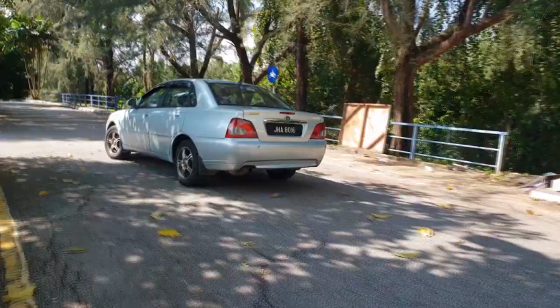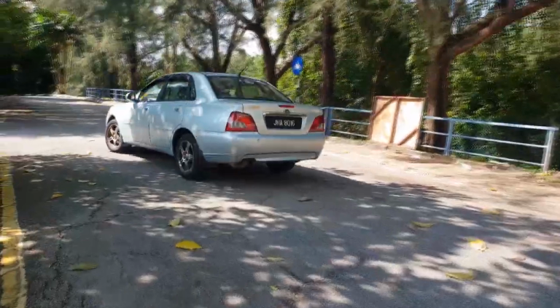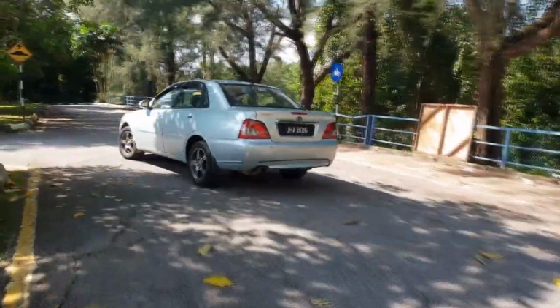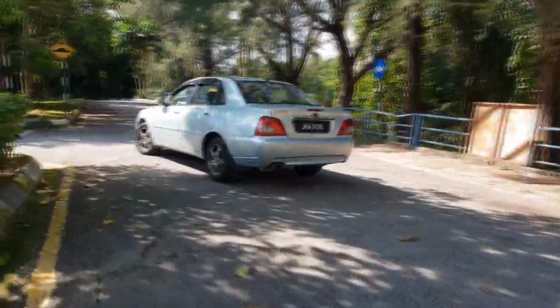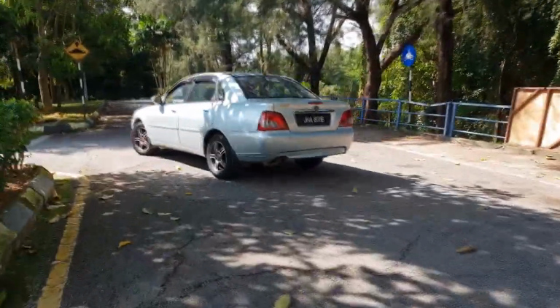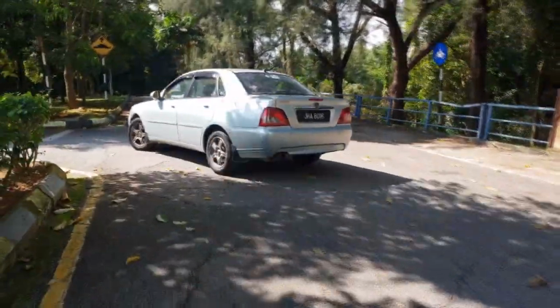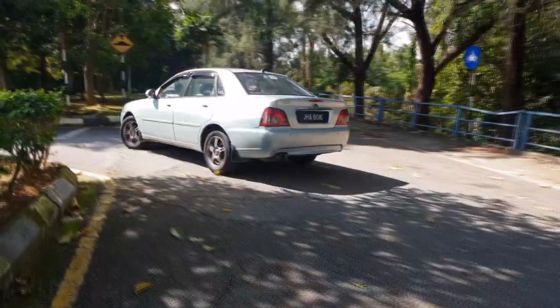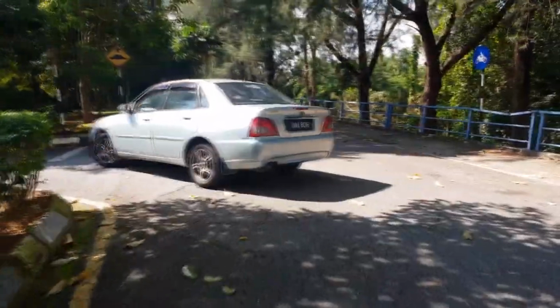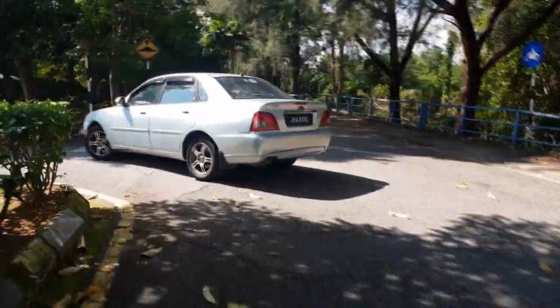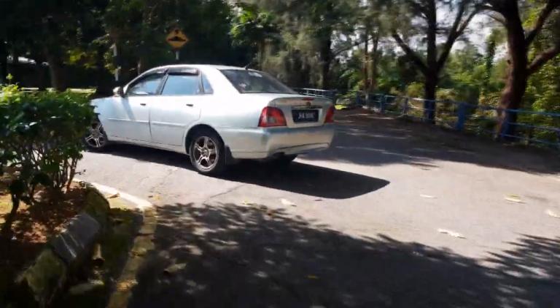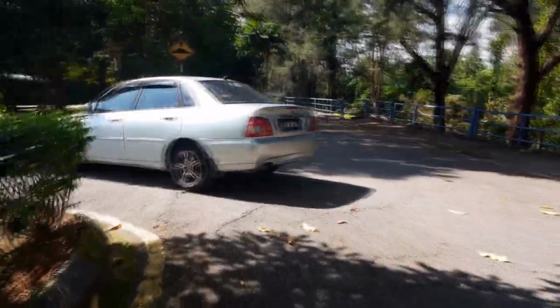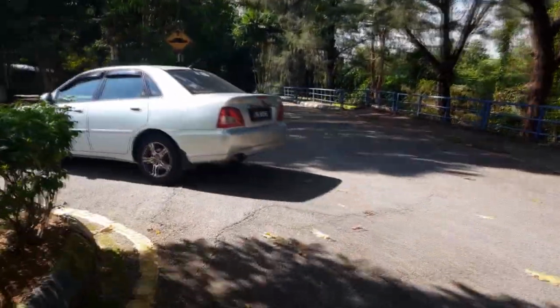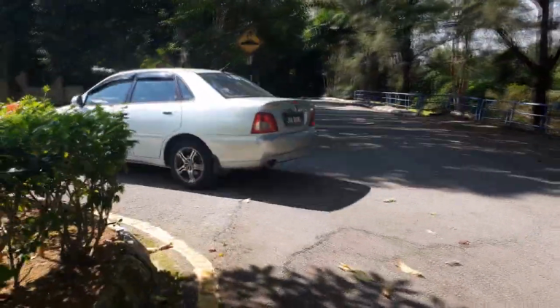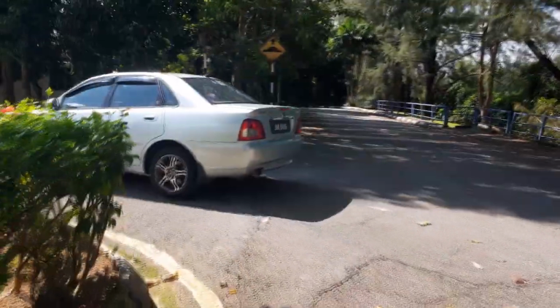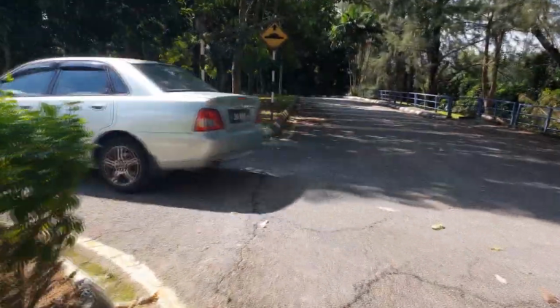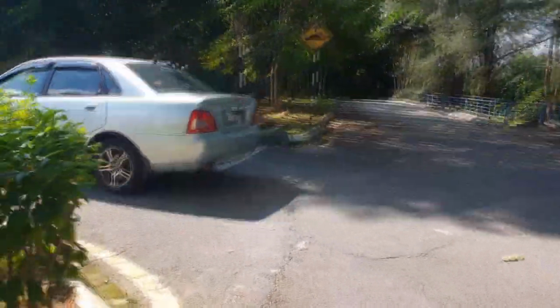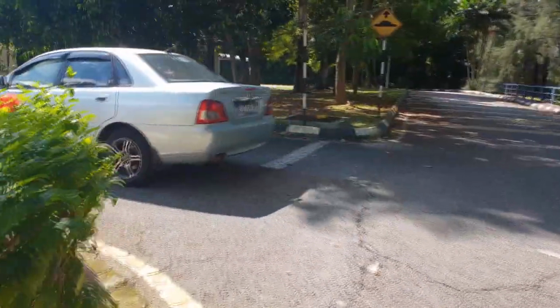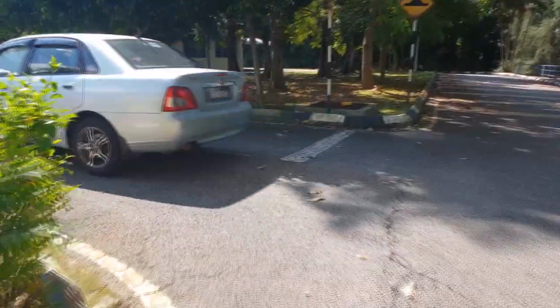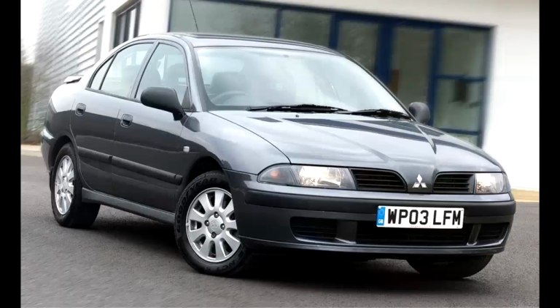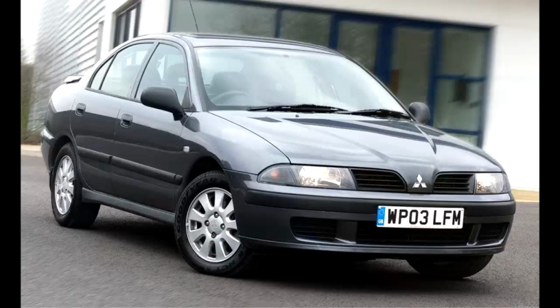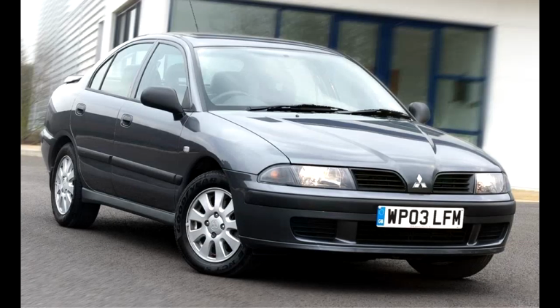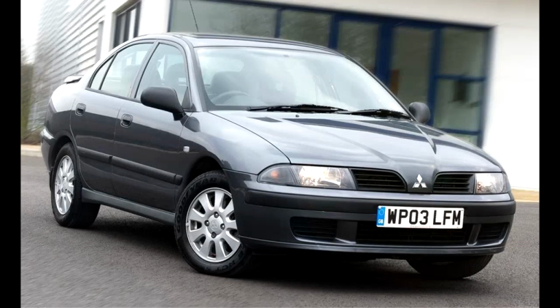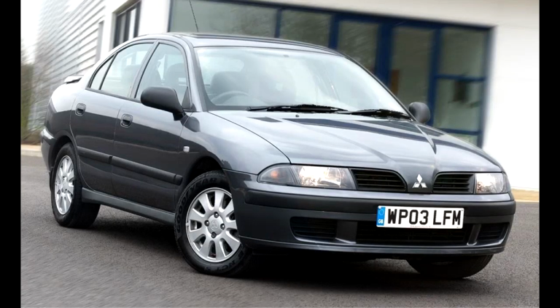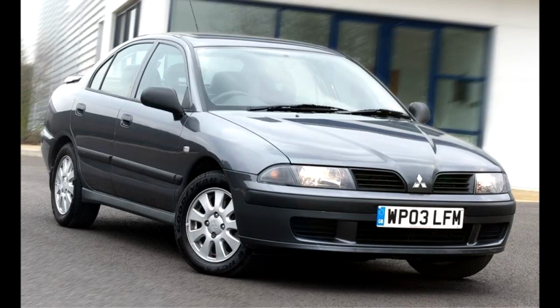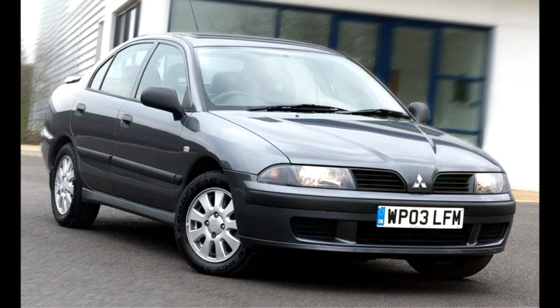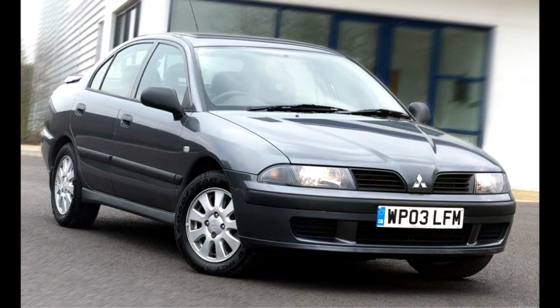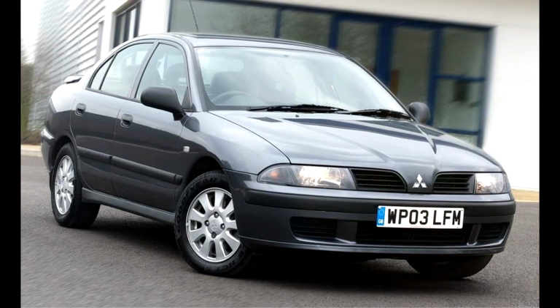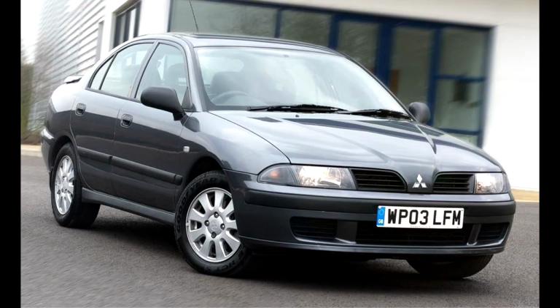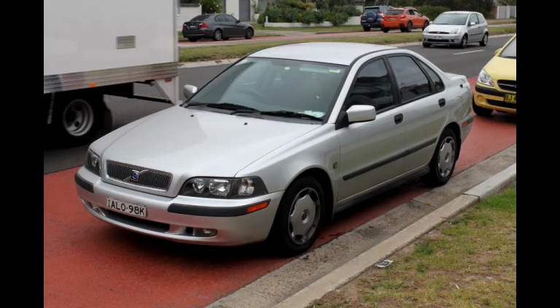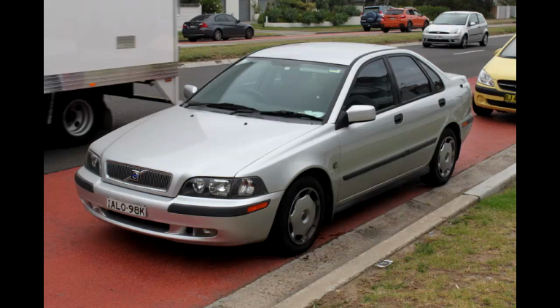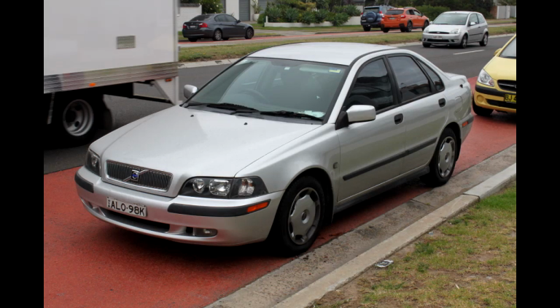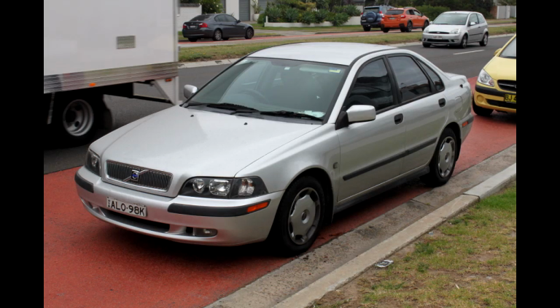But that's about as Malaysian as it can go. Because underneath it, the Proton shares a chassis with the Mitsubishi Carisma and, wait for it — the Volvo S40. That's the closest Proton has had to a collaboration.